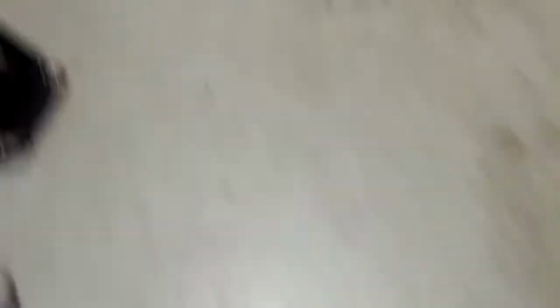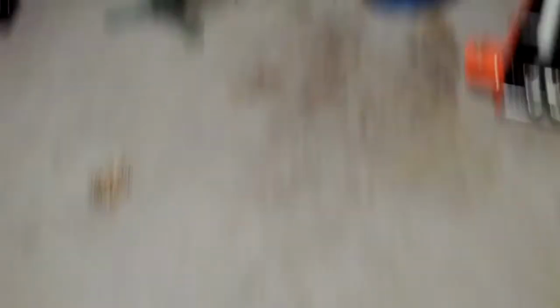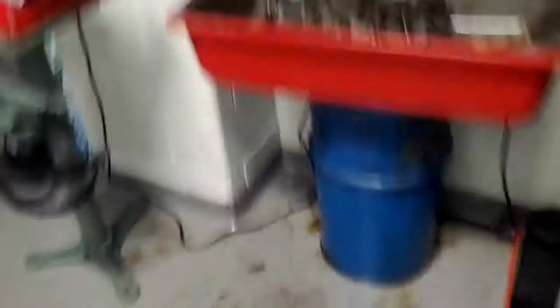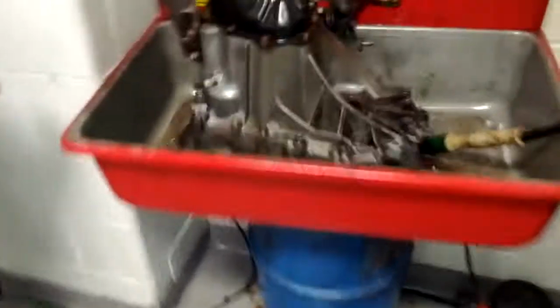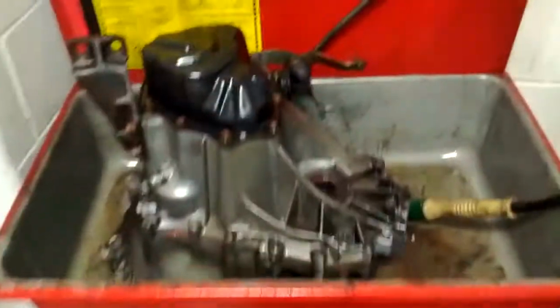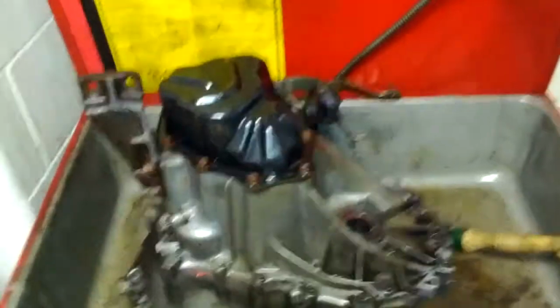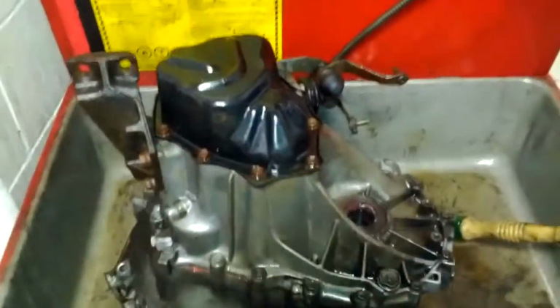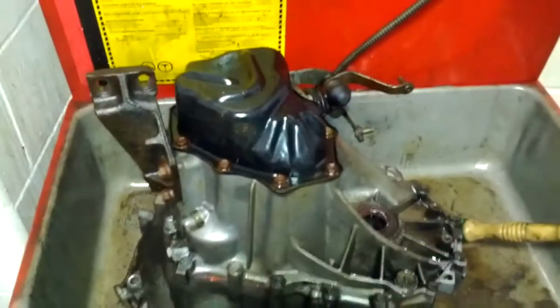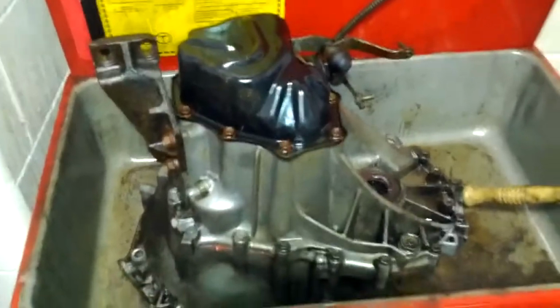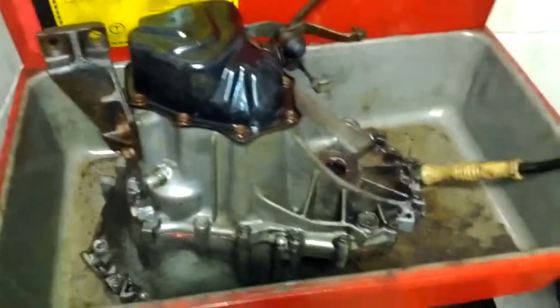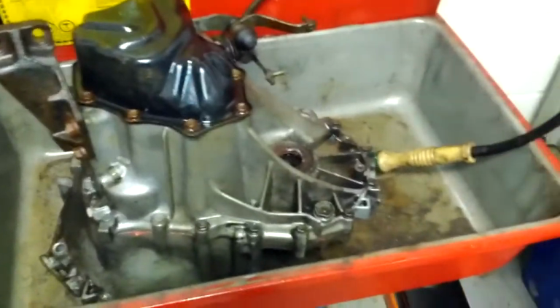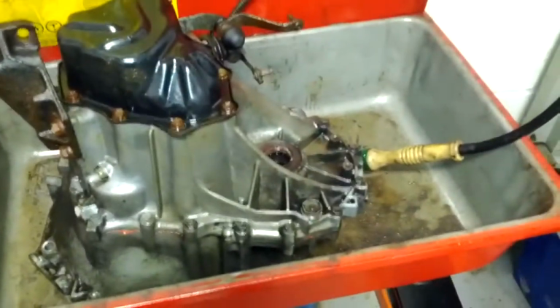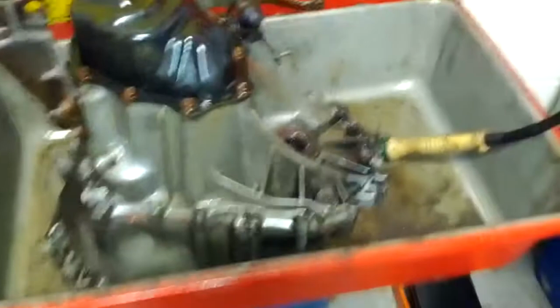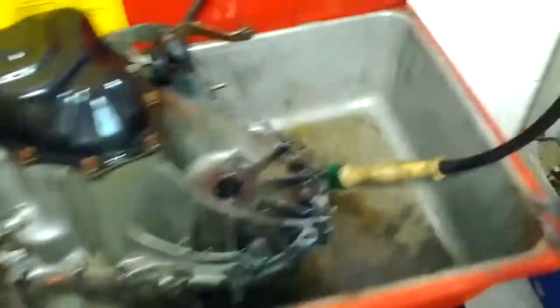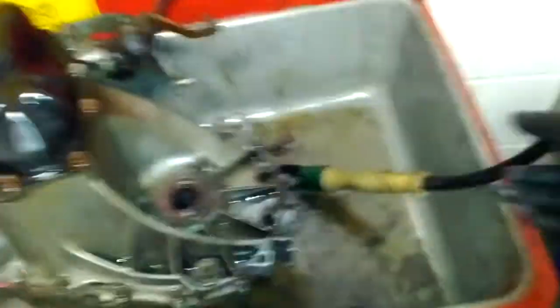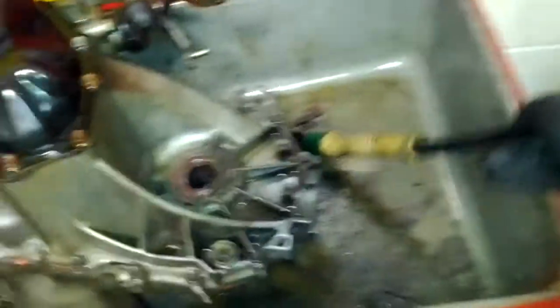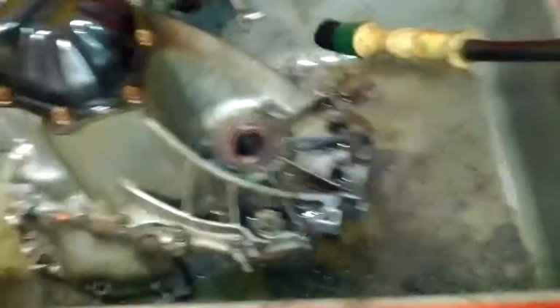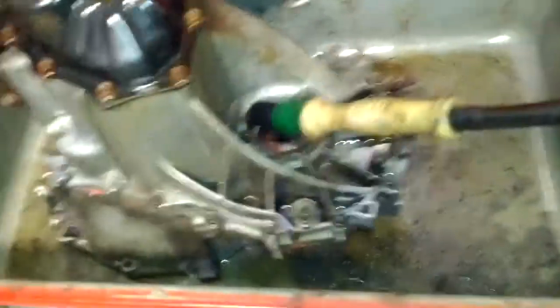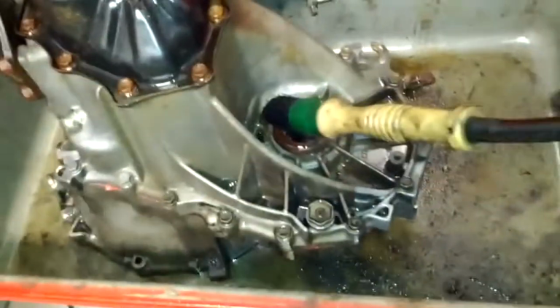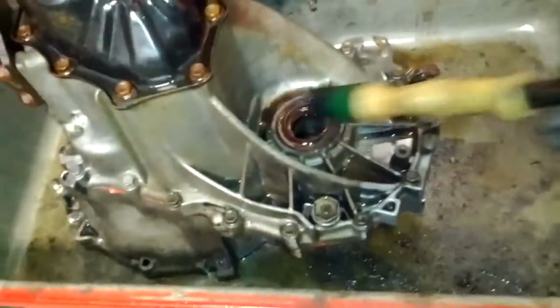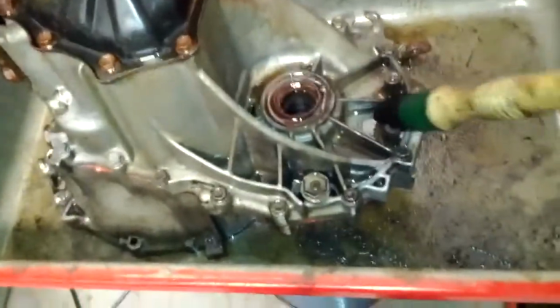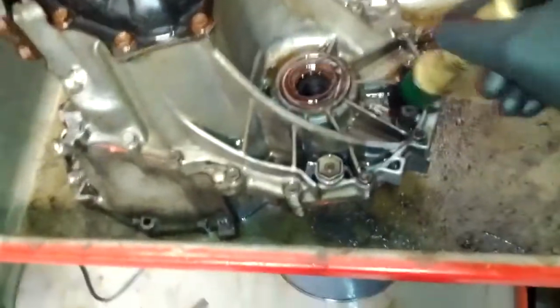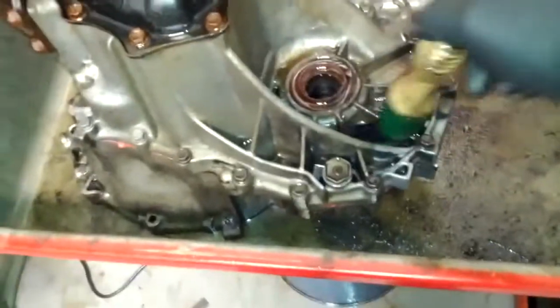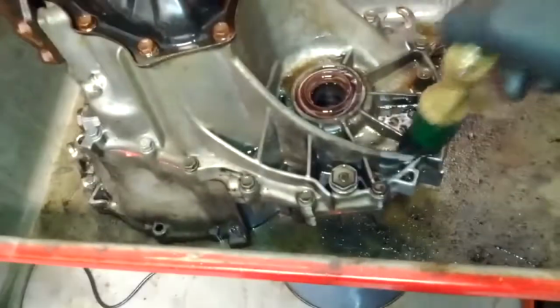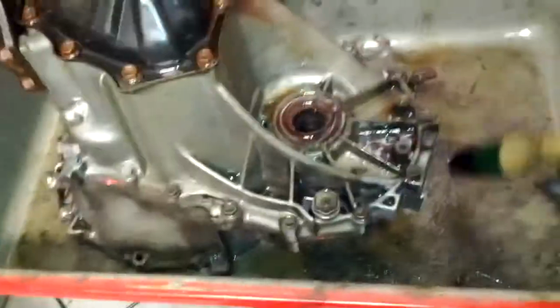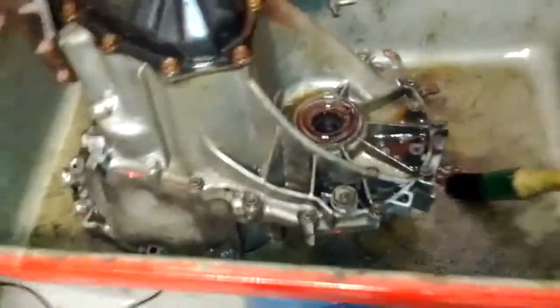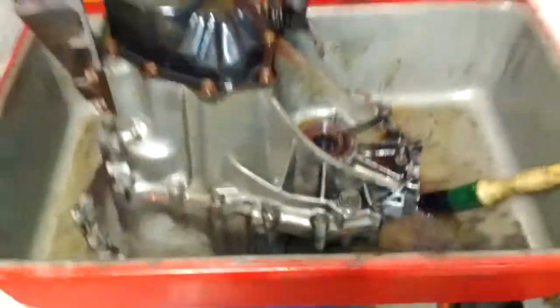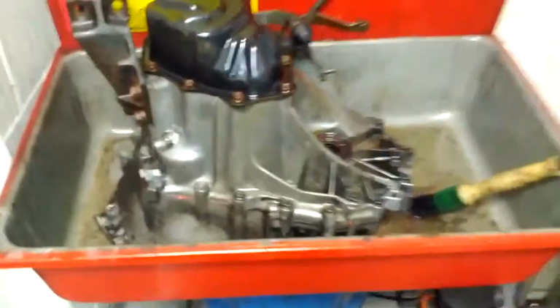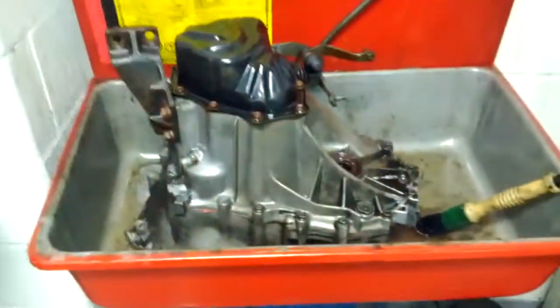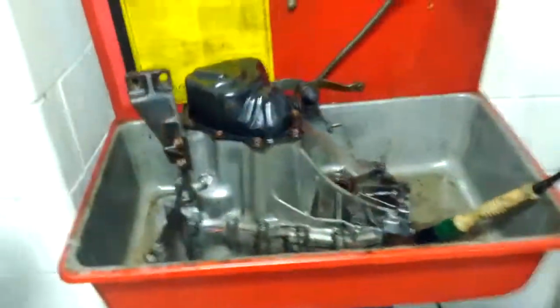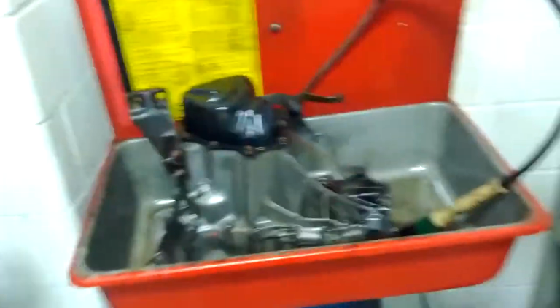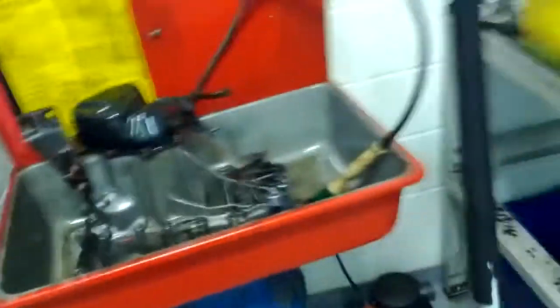In the back room here, I got the transmission in the old cleaning tray. I've brushed the heck out of it — like new. Well, better than it was. I'm going to brake-clean that off and she's ready to be slammed together.